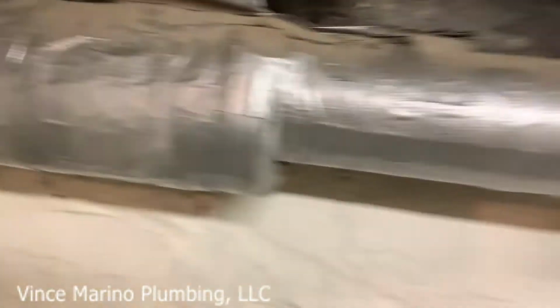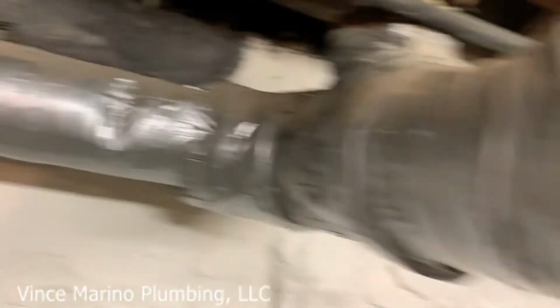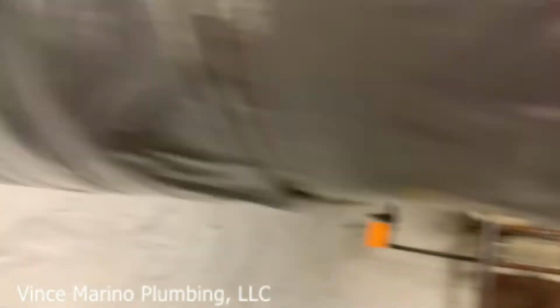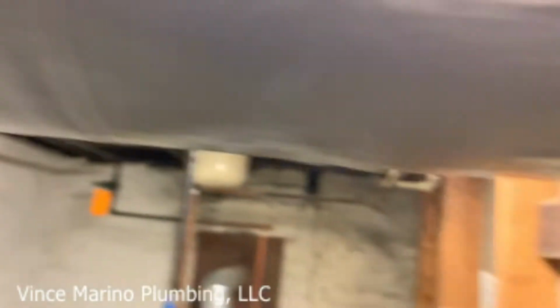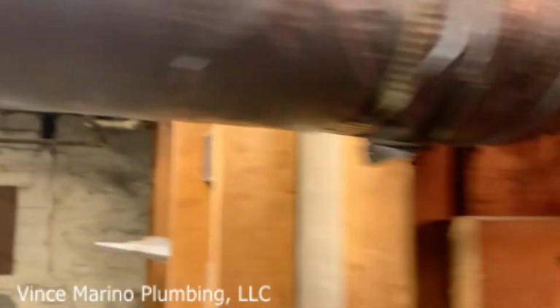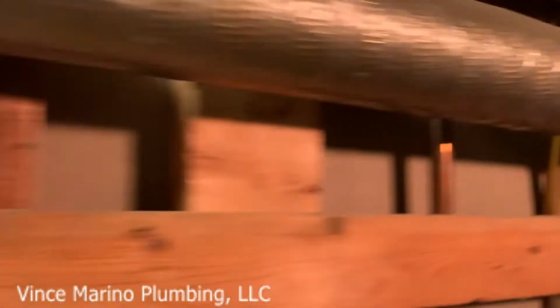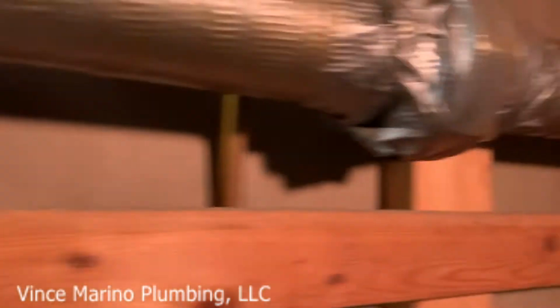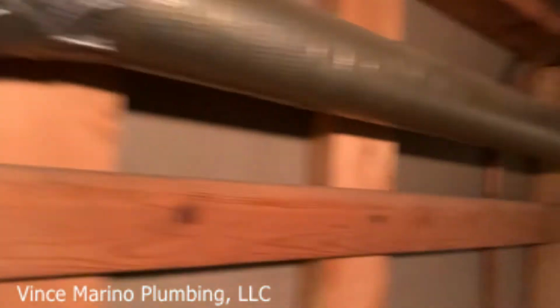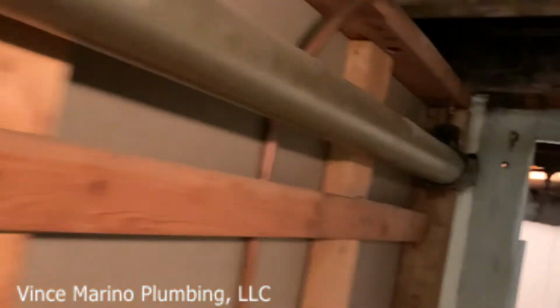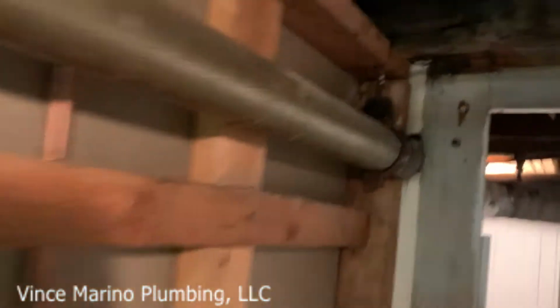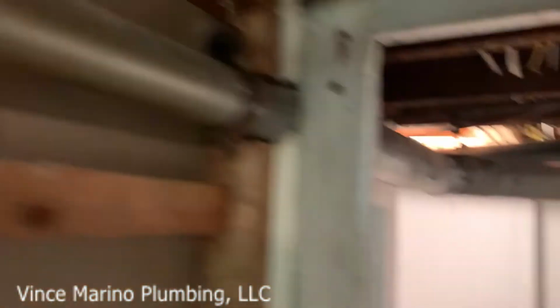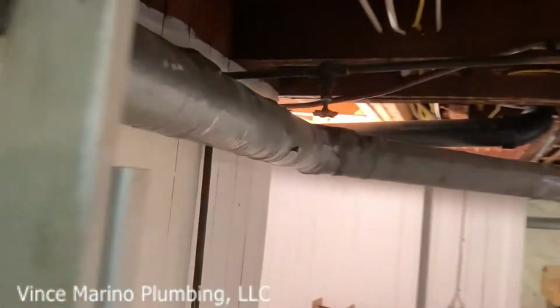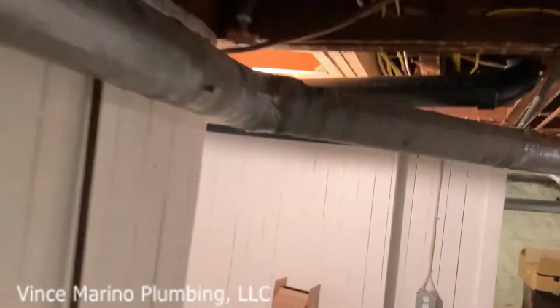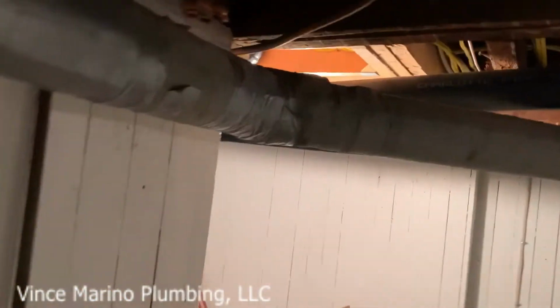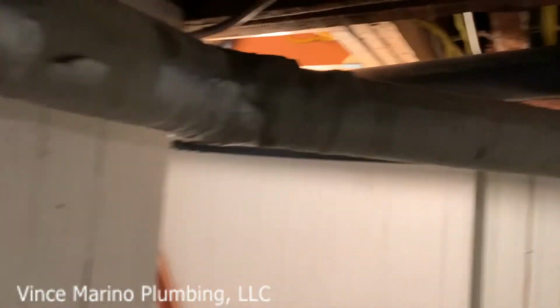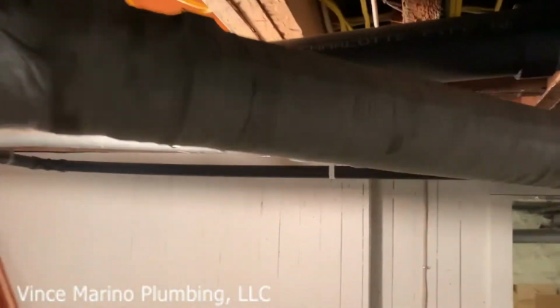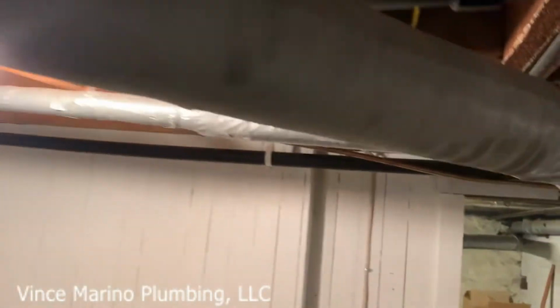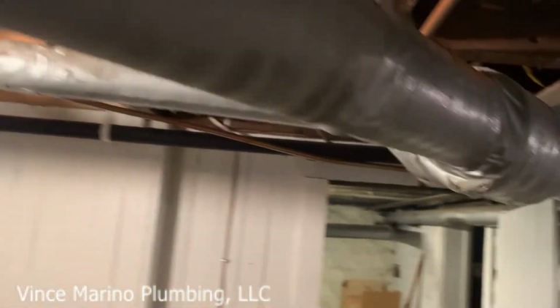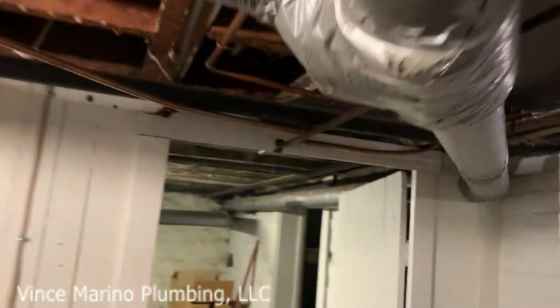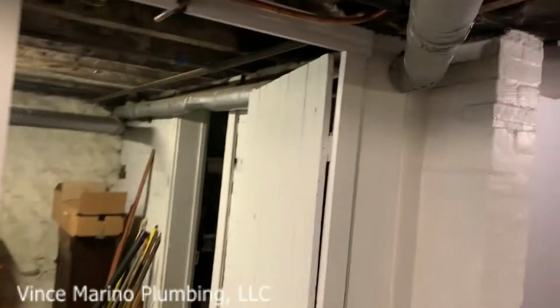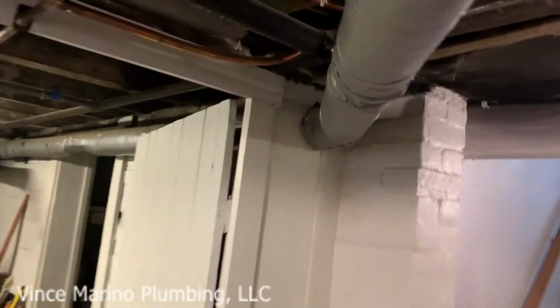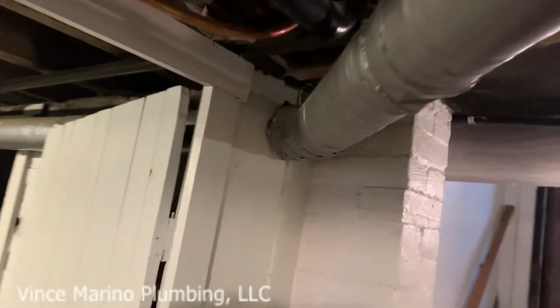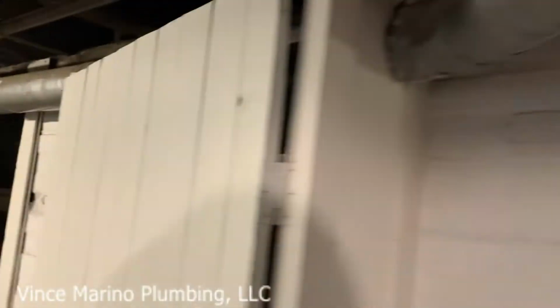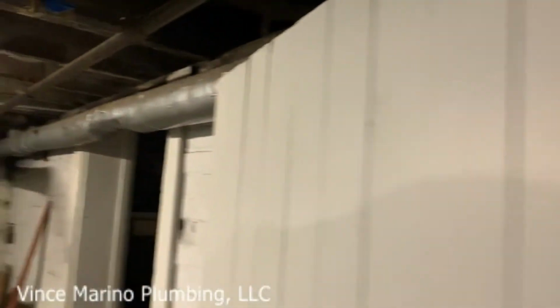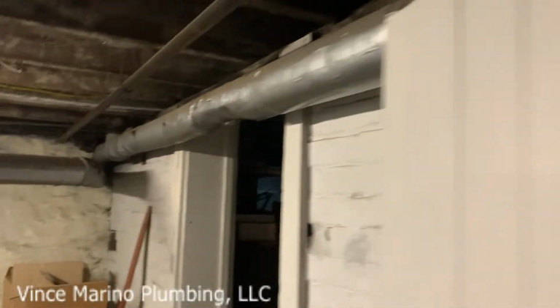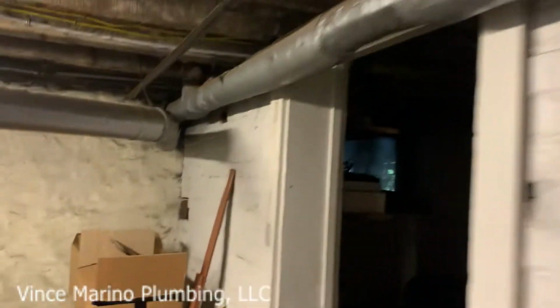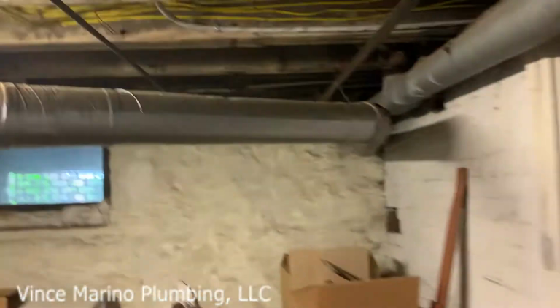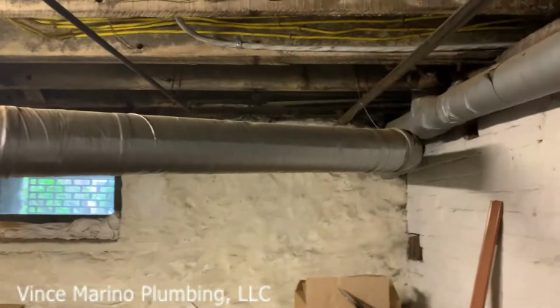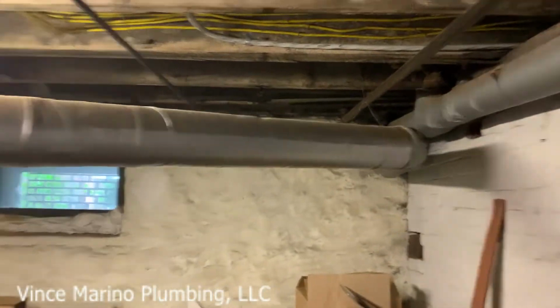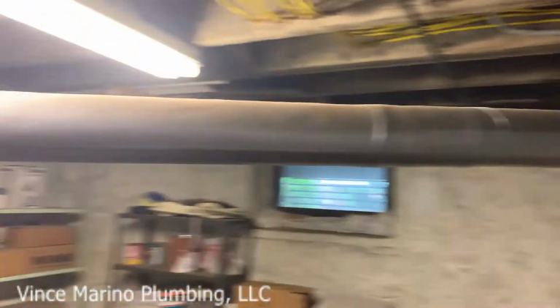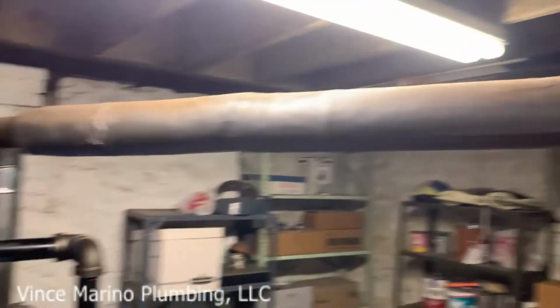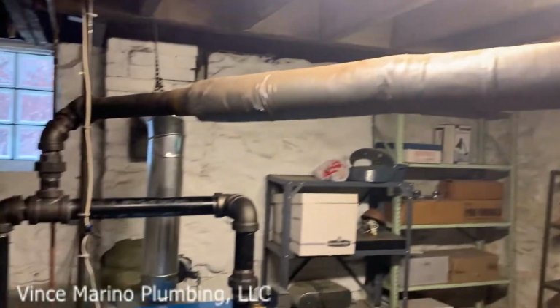So if you ever encounter this, that's what you're going to have to do because the newer boilers won't work. As you can see, this is all insulated and there's no main vents. This is a one pipe steam system.